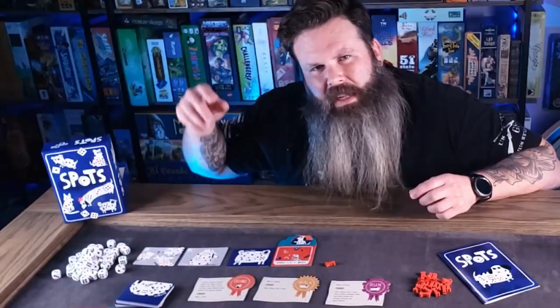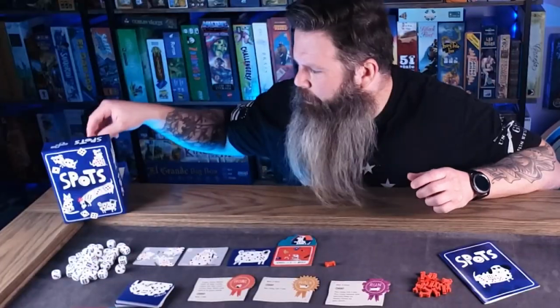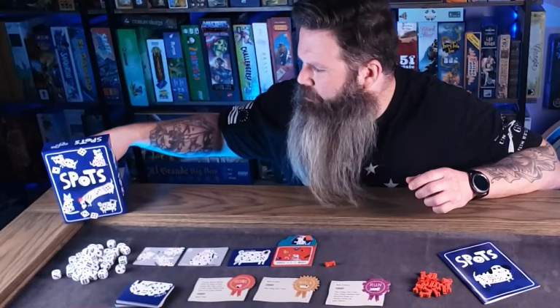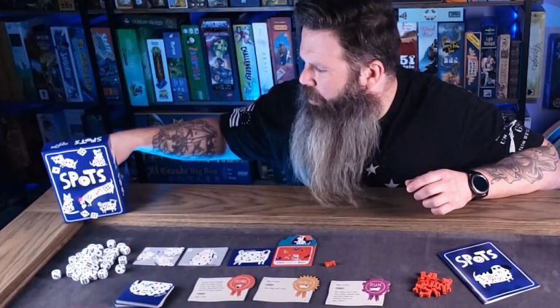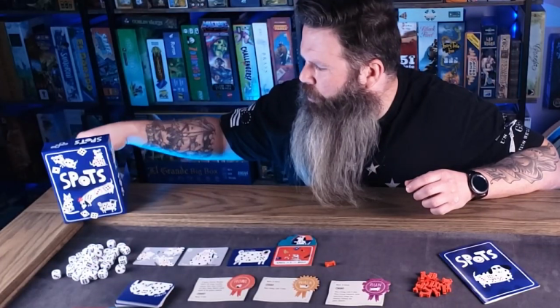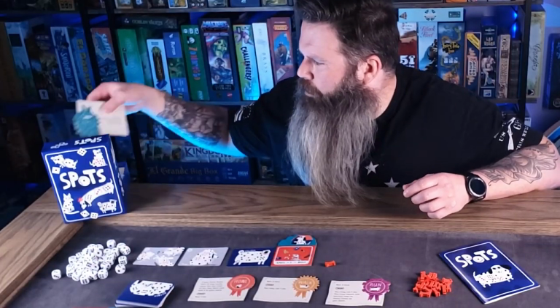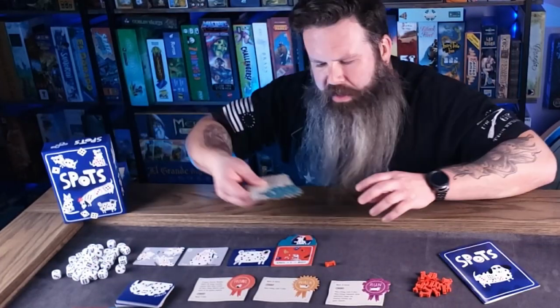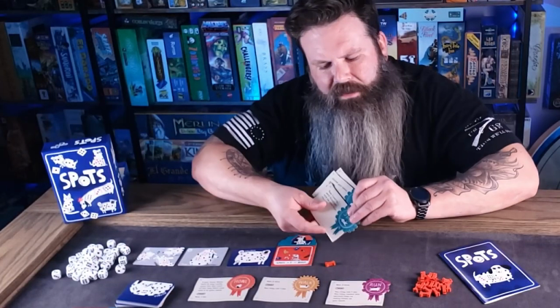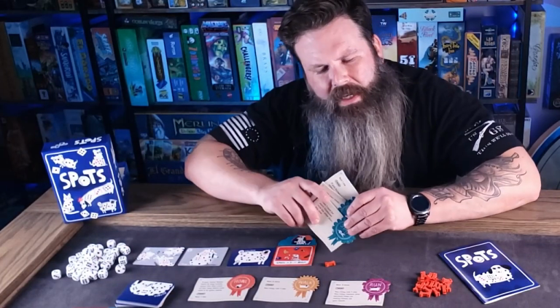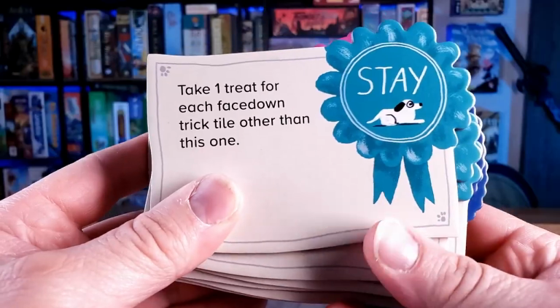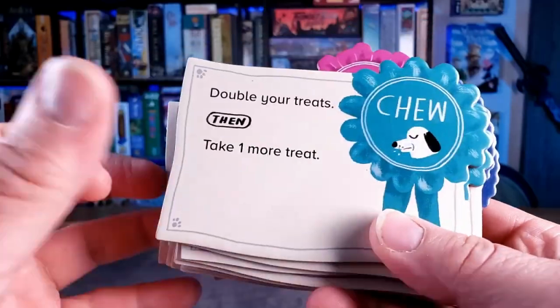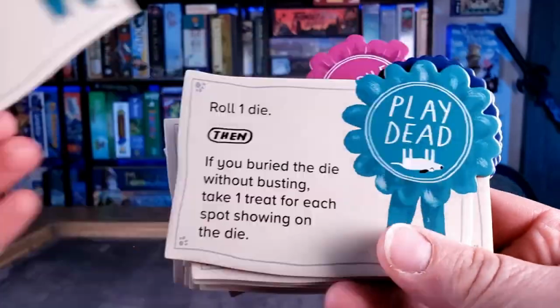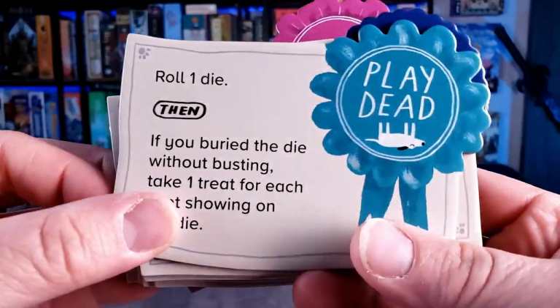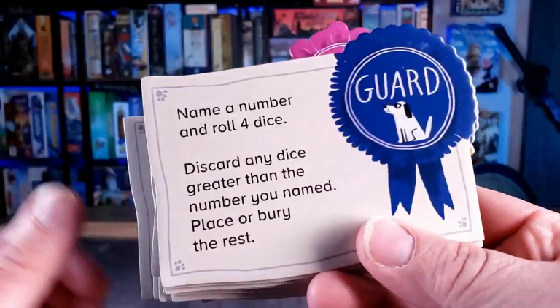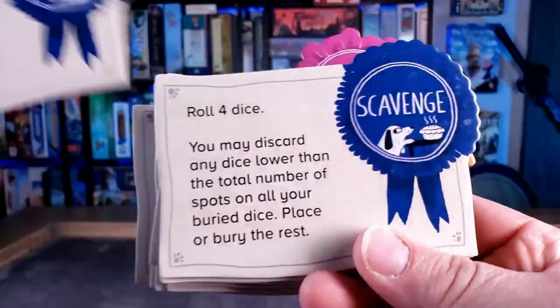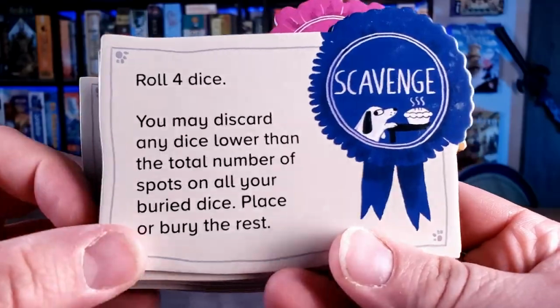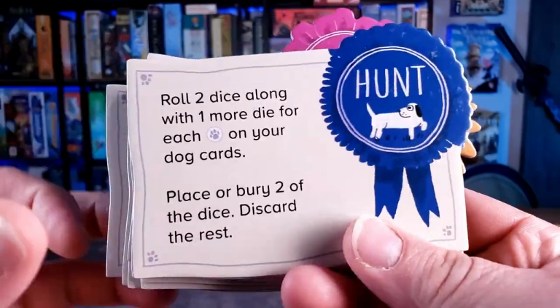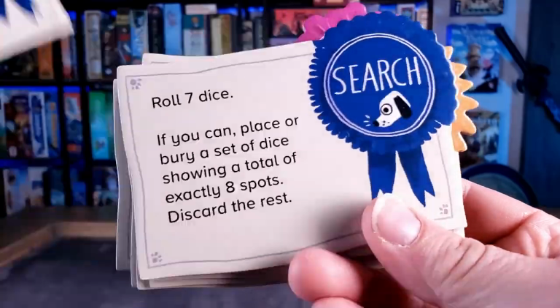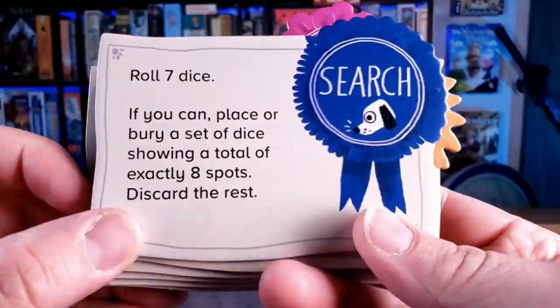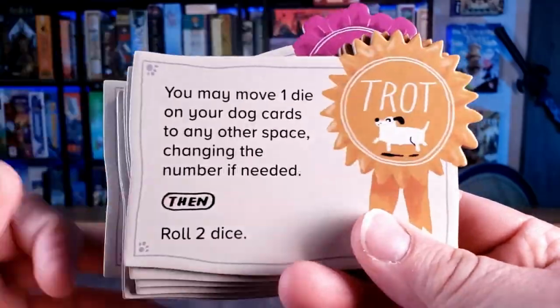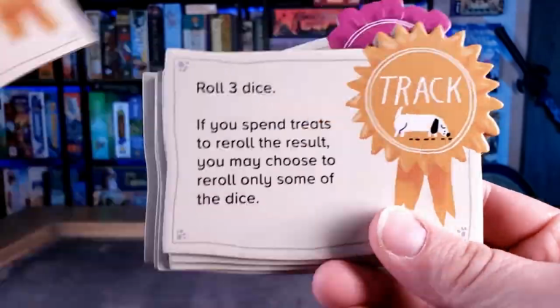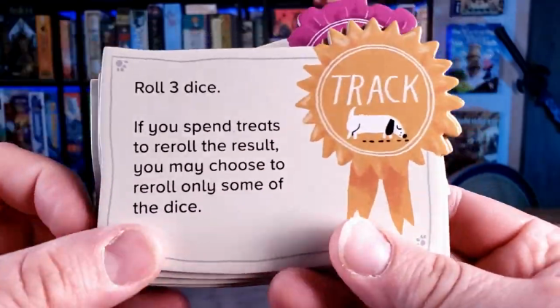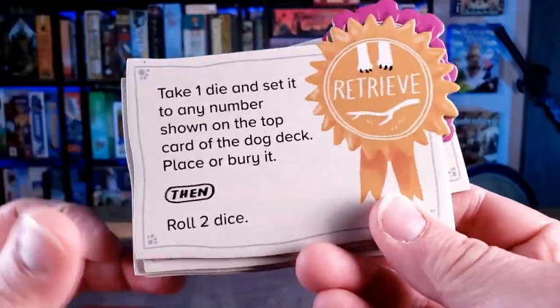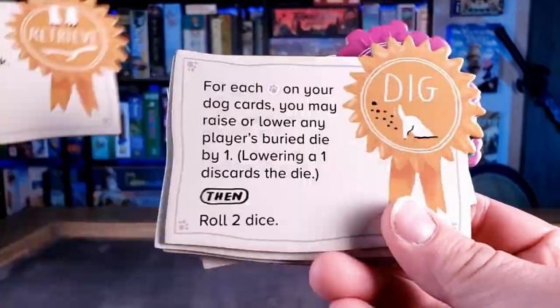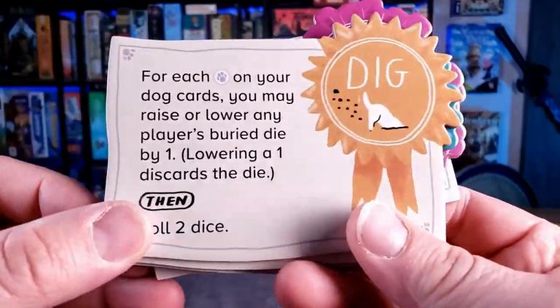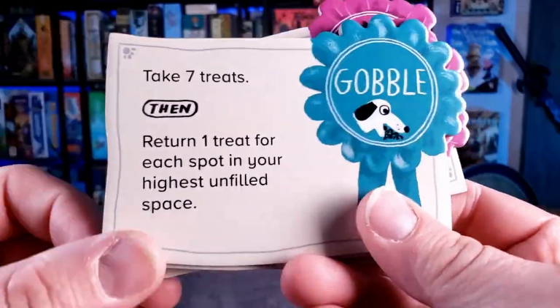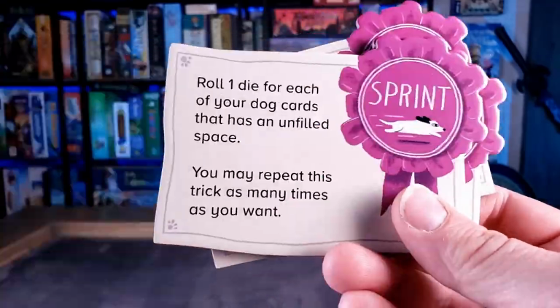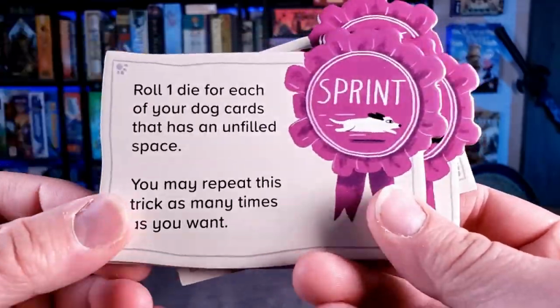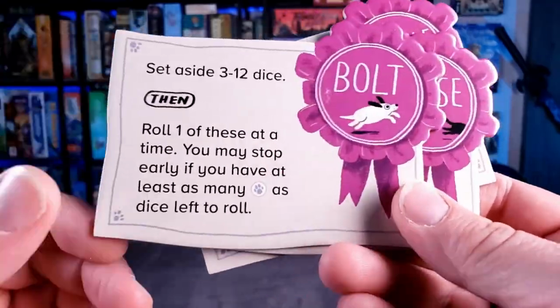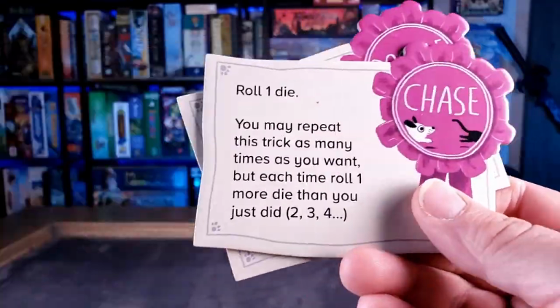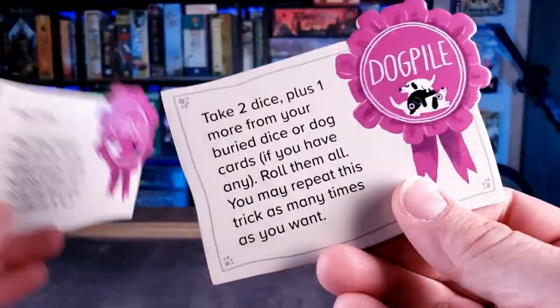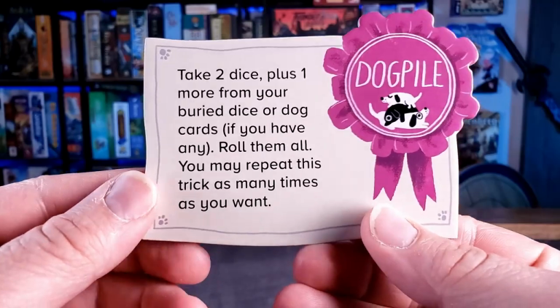The game comes with a whole bunch of different tricks, so you can mix them up to make the game a little different each time you play. These are the standard 6 it suggests for your first couple of games.